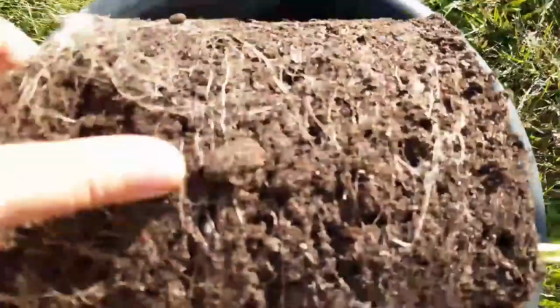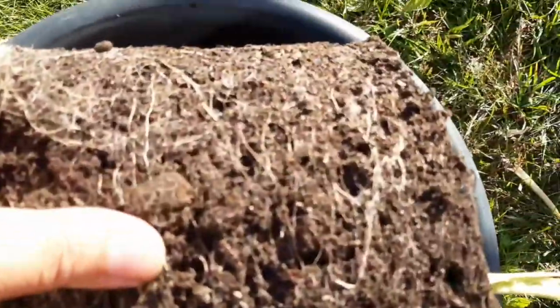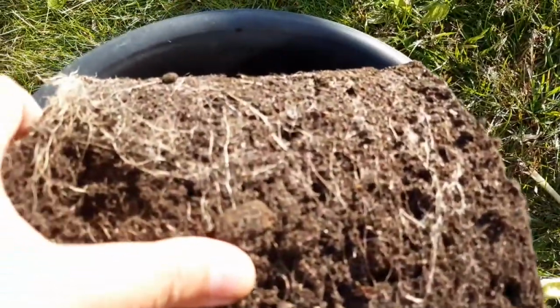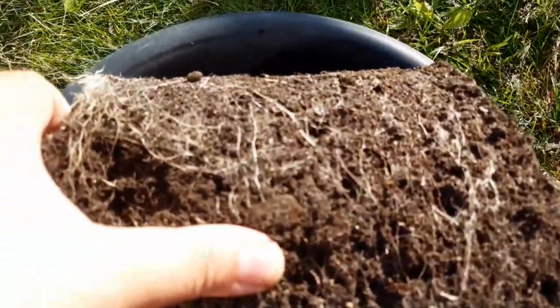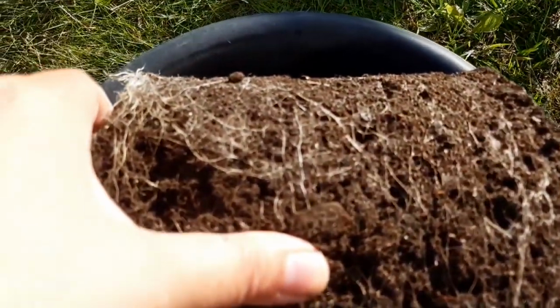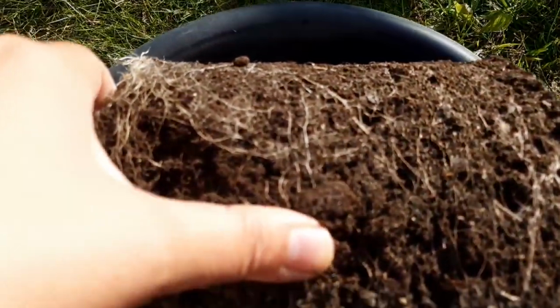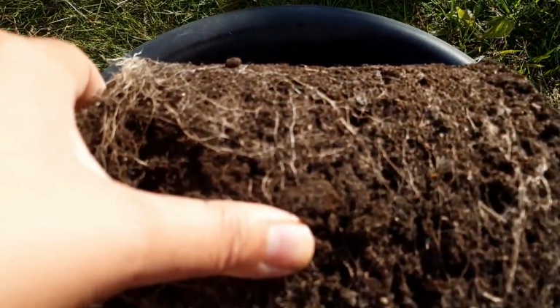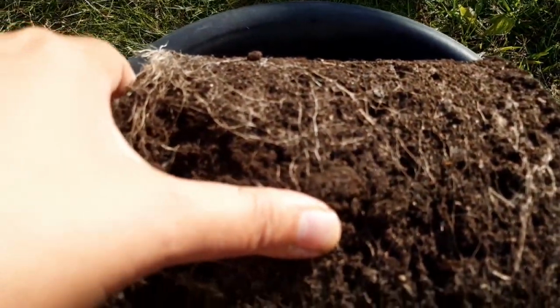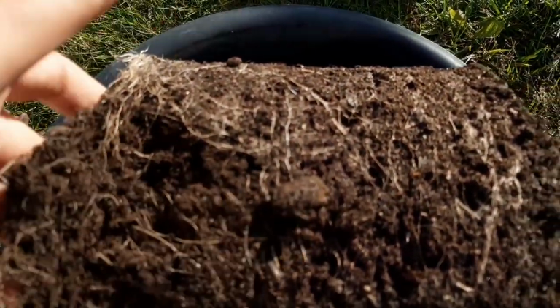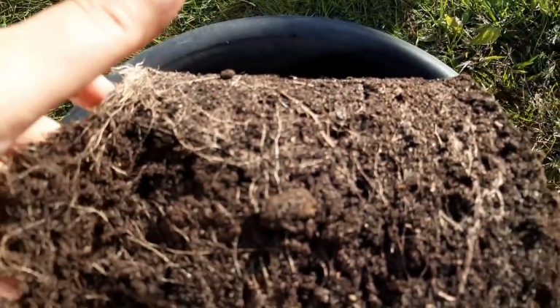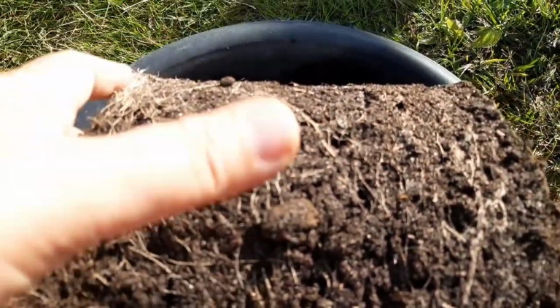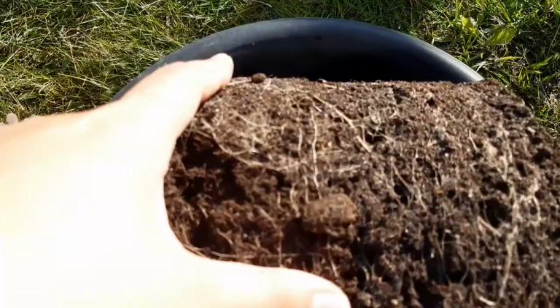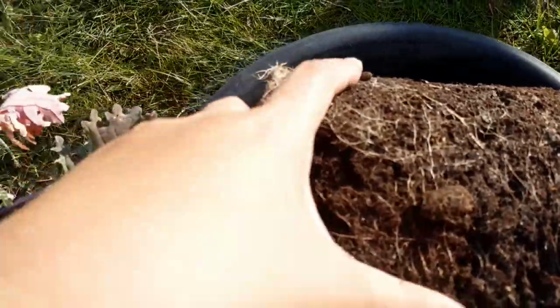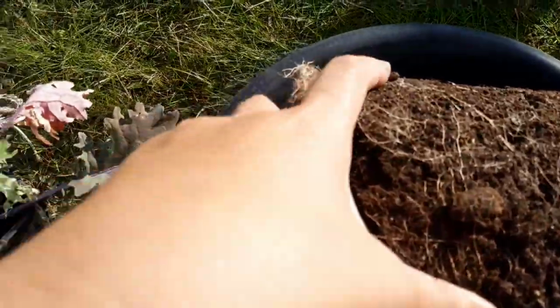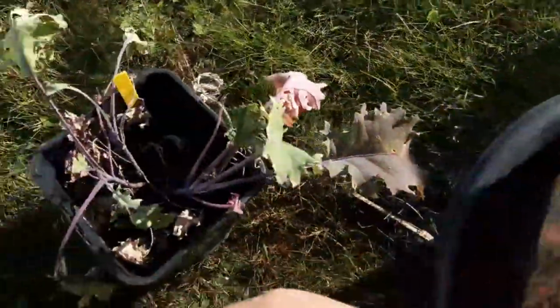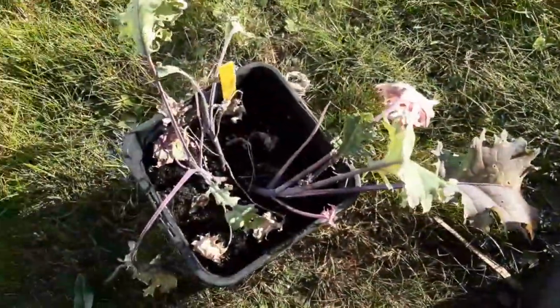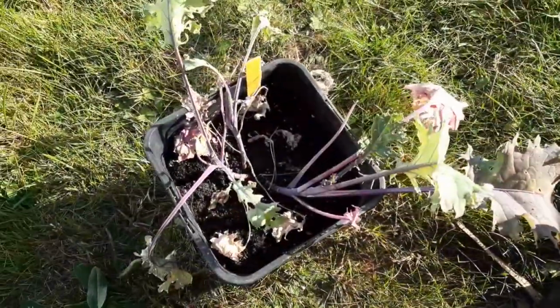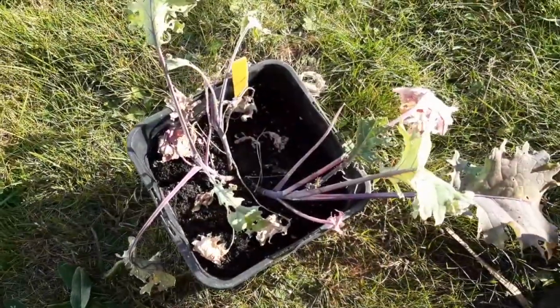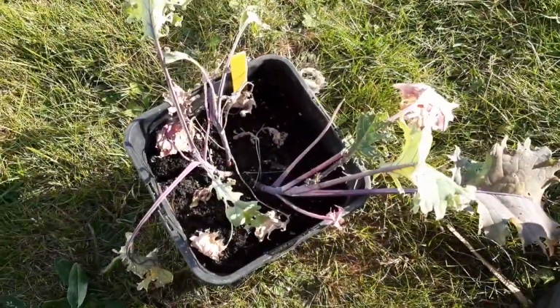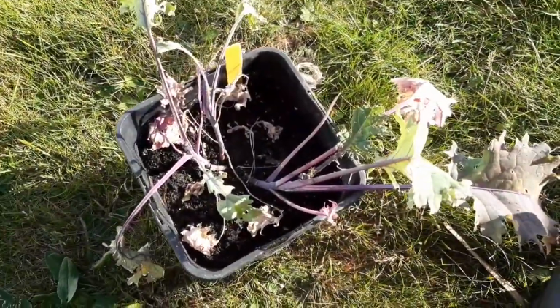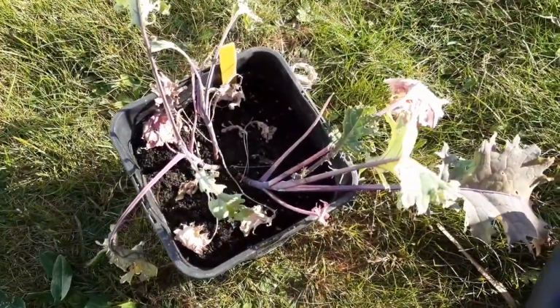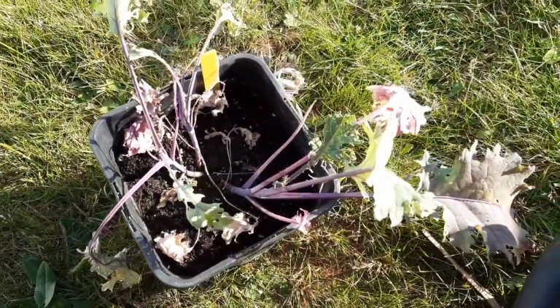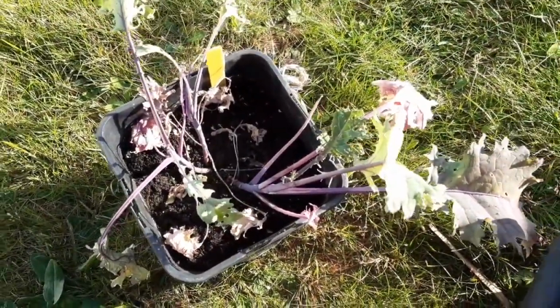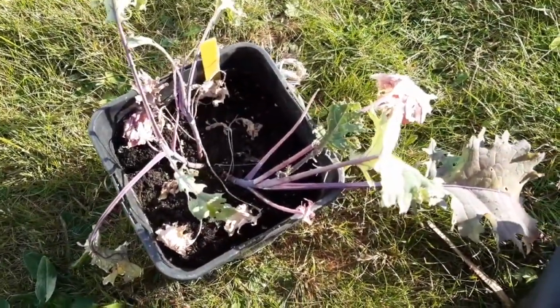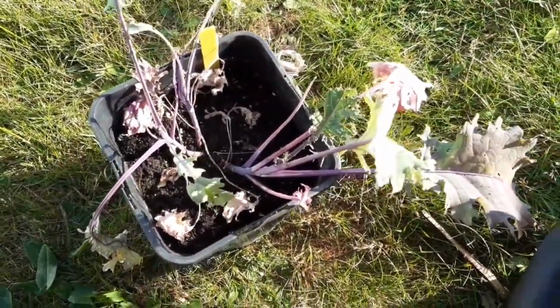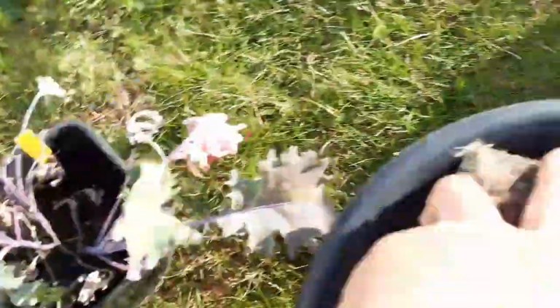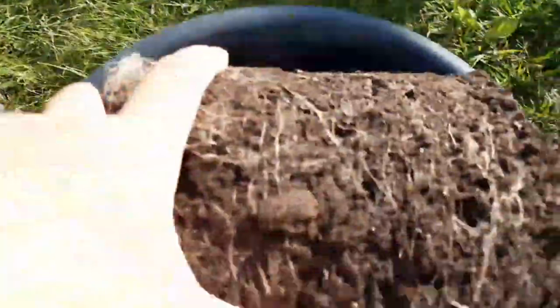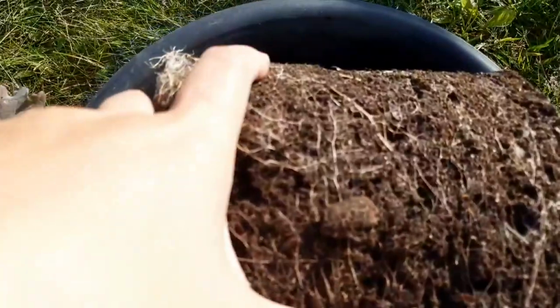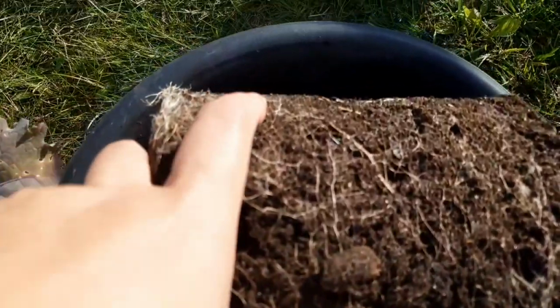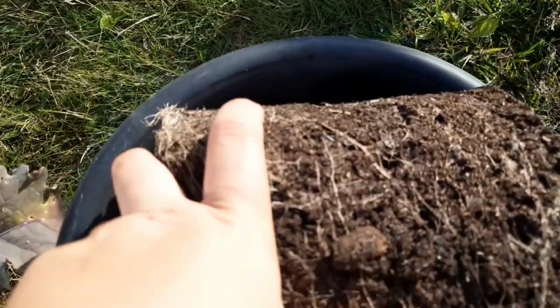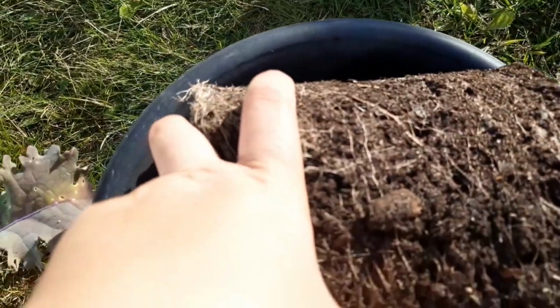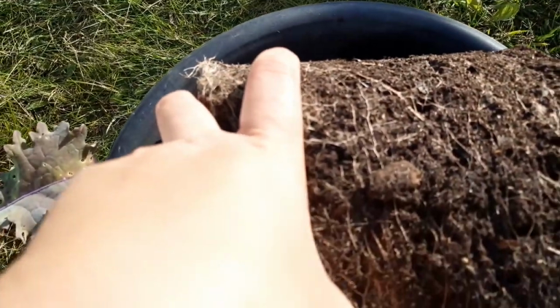This pot was a little too small, so I'm going to take it out, break this up, and then transplant this kale that is sad because that pot is too small for it into here, and continue growing.